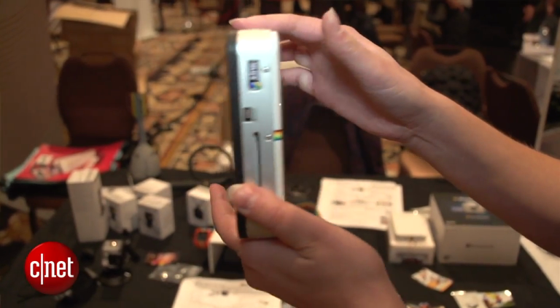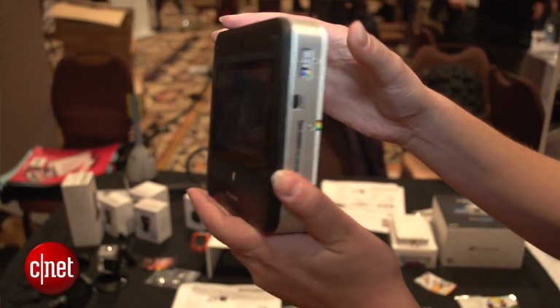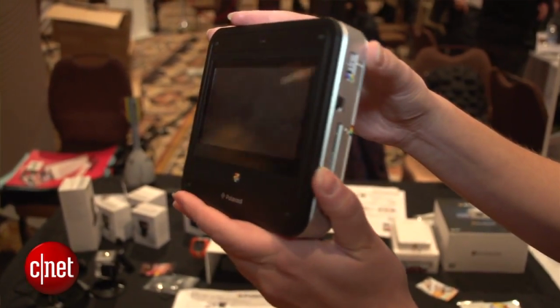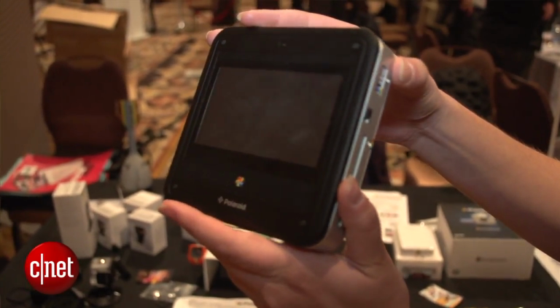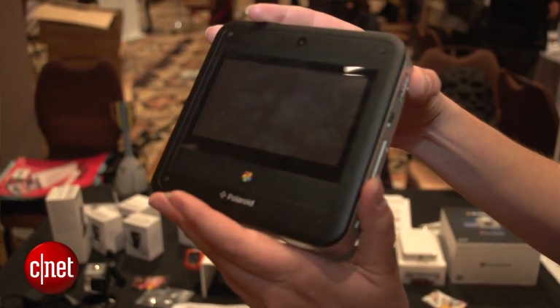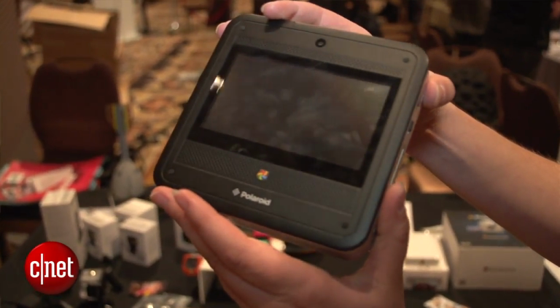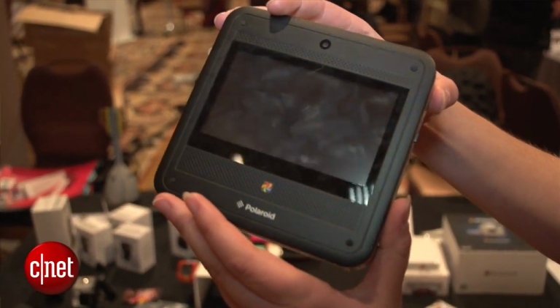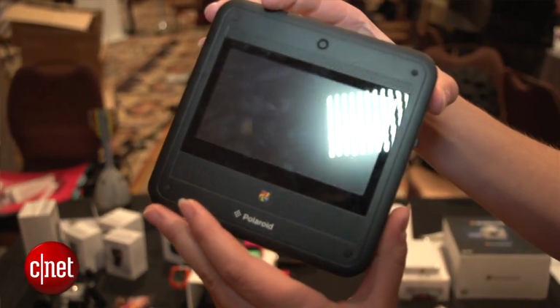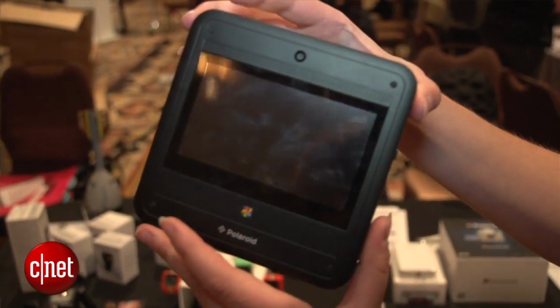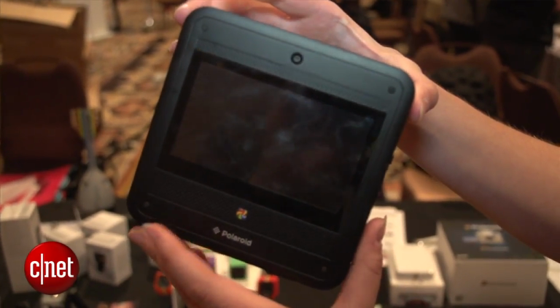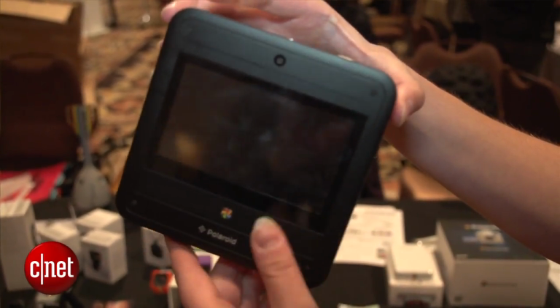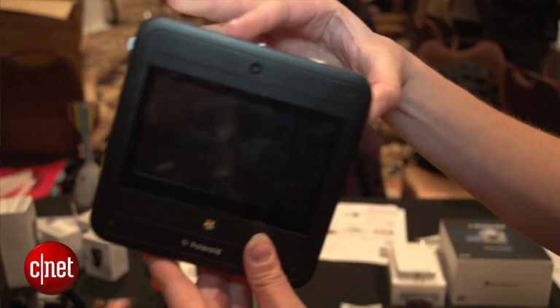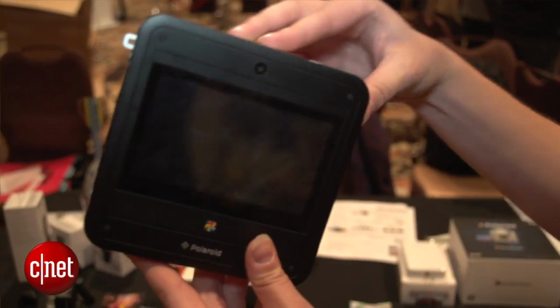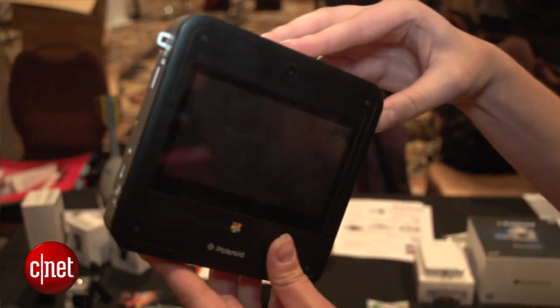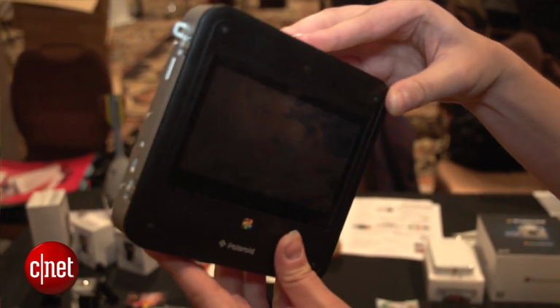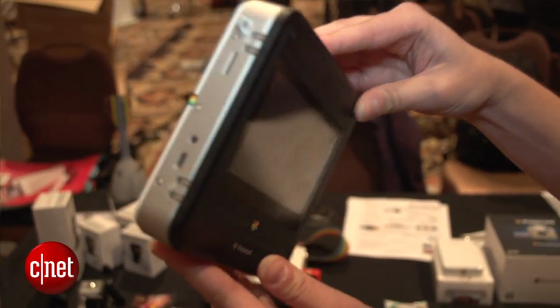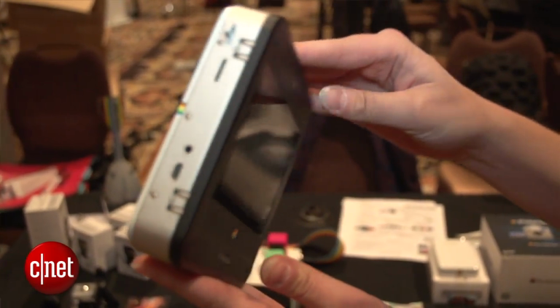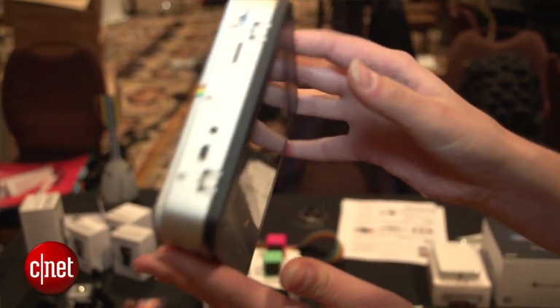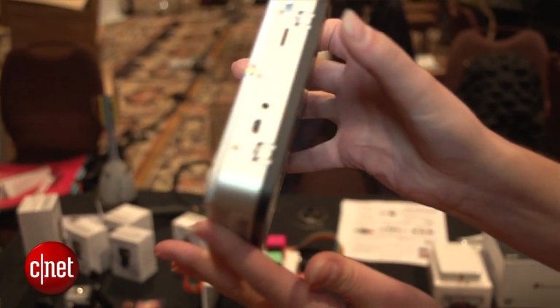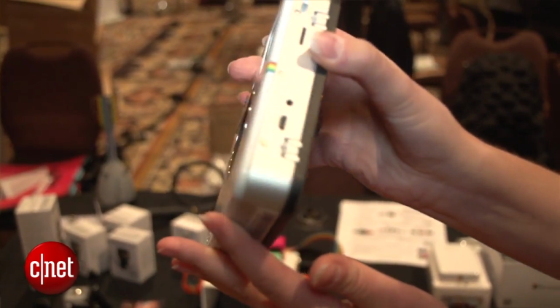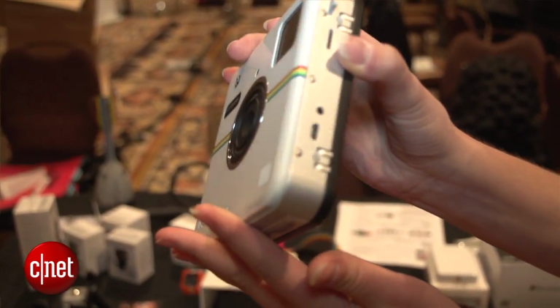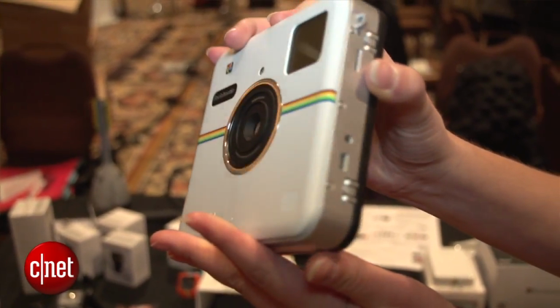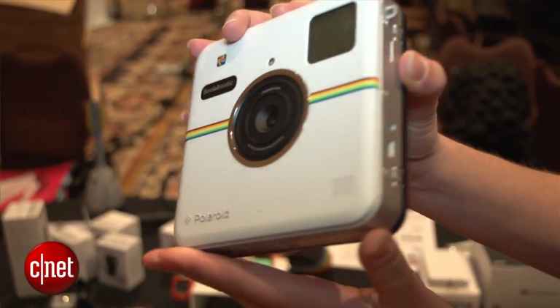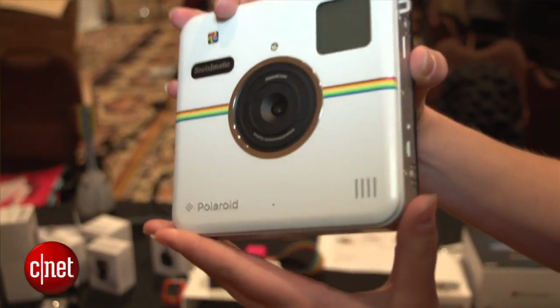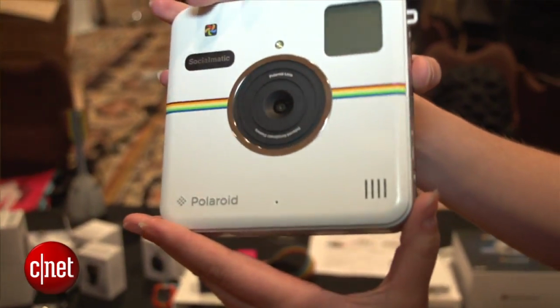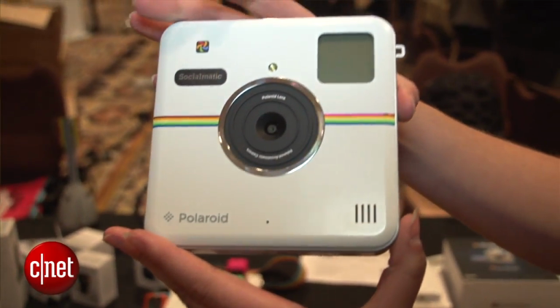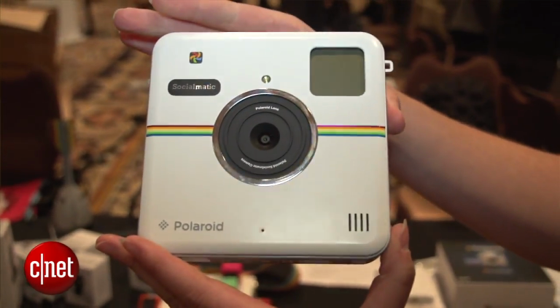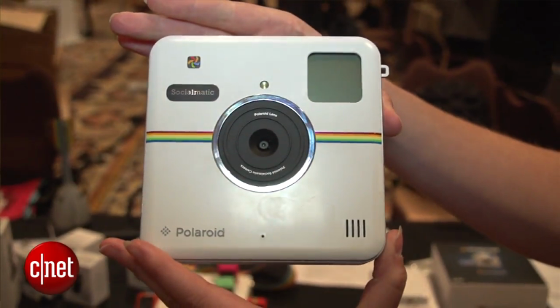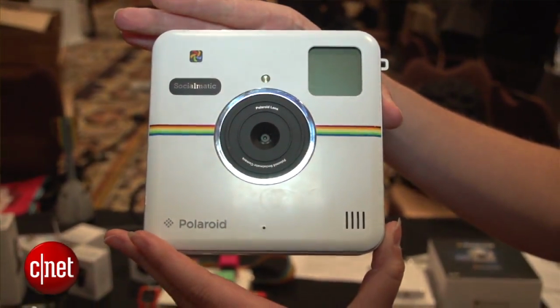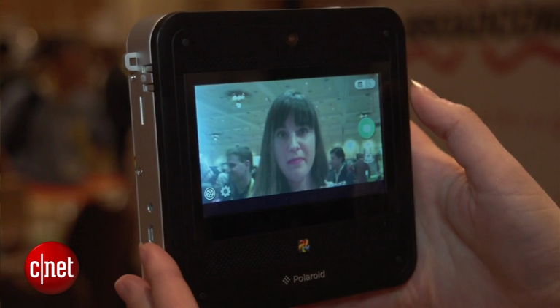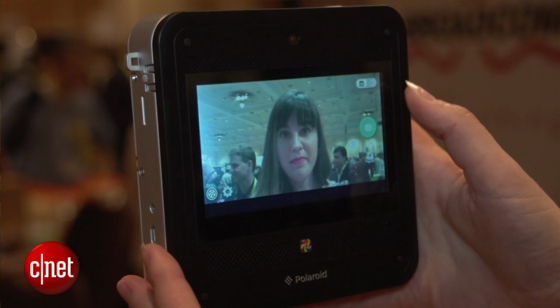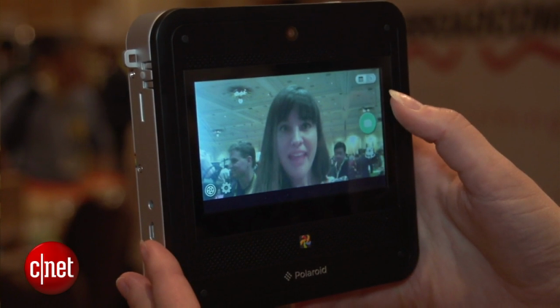So if you're not familiar with what this is, it's essentially a digital Polaroid. There's a 14 megapixel camera so you can snap all the photos you want. On the back, there's also a 2 megapixel camera if you want to take some selfies.